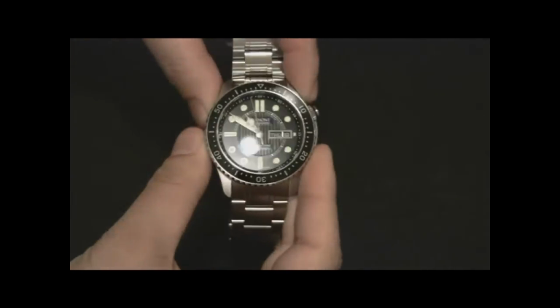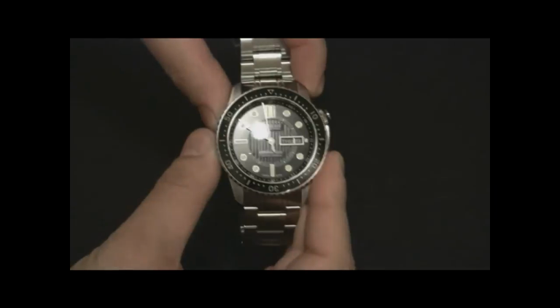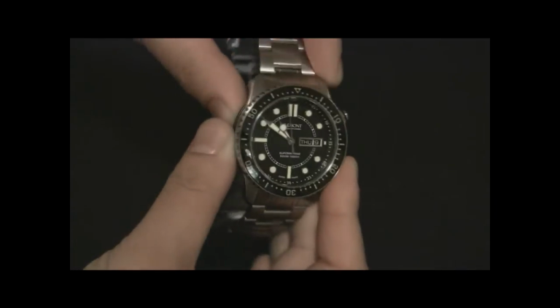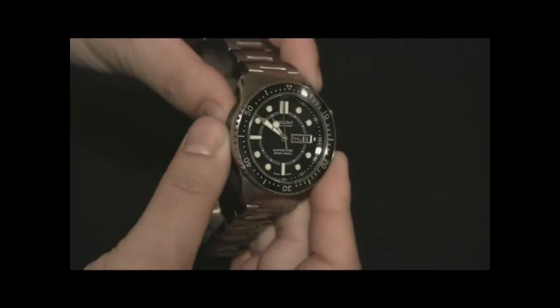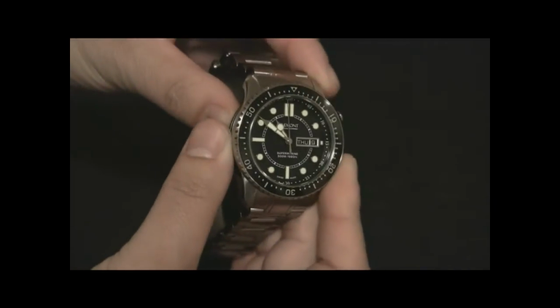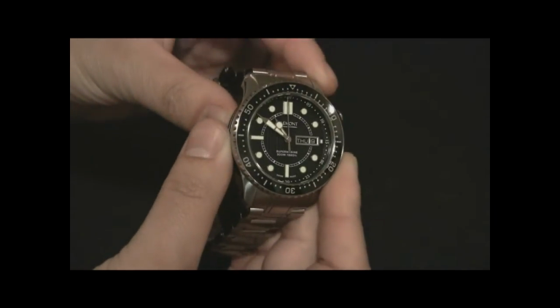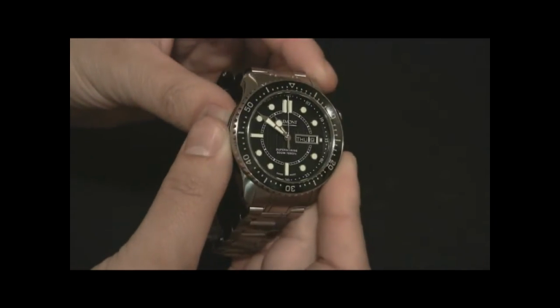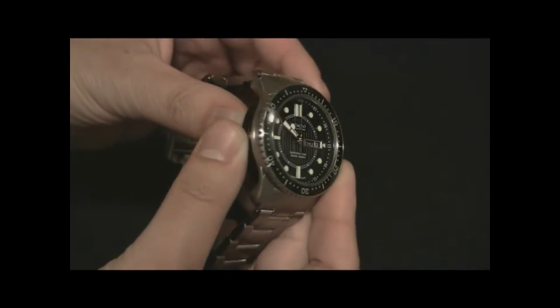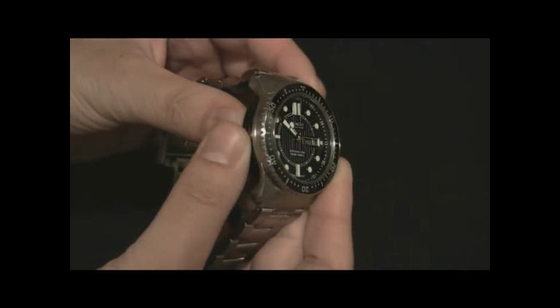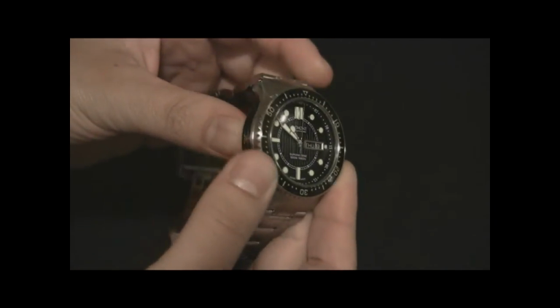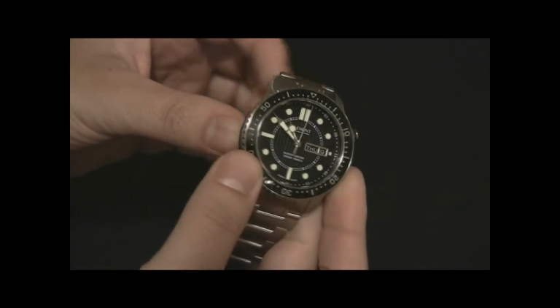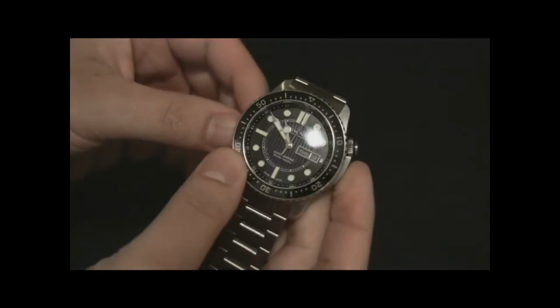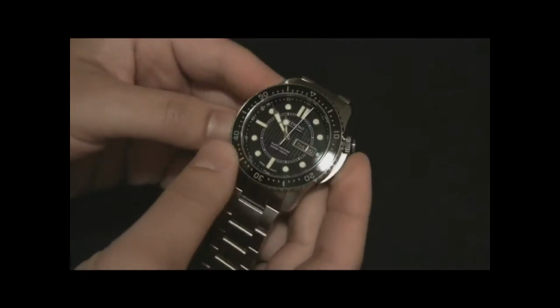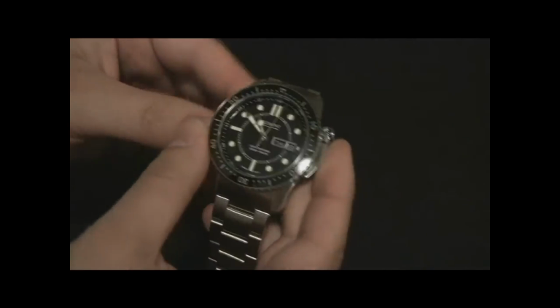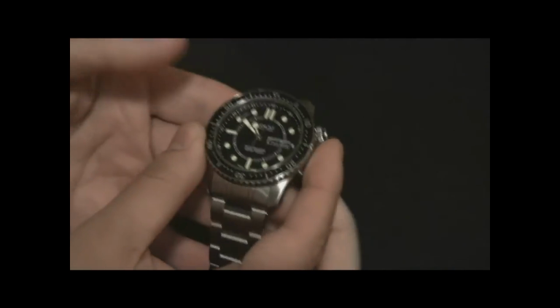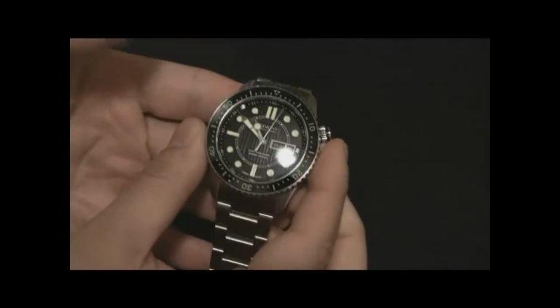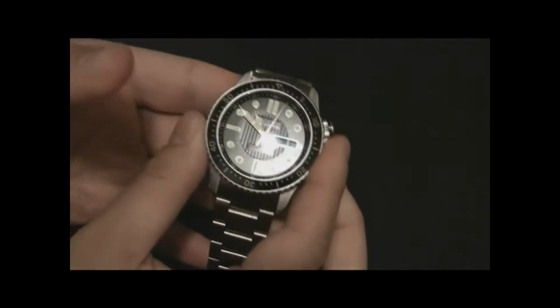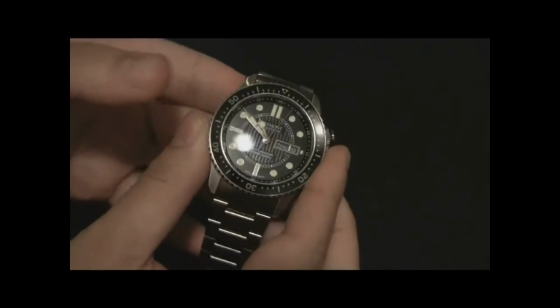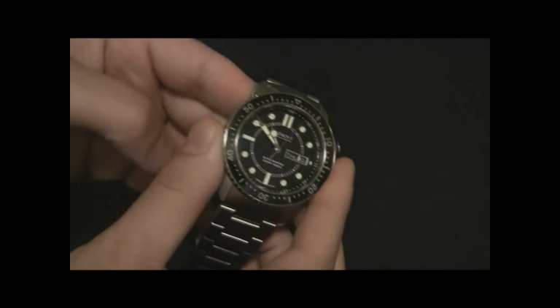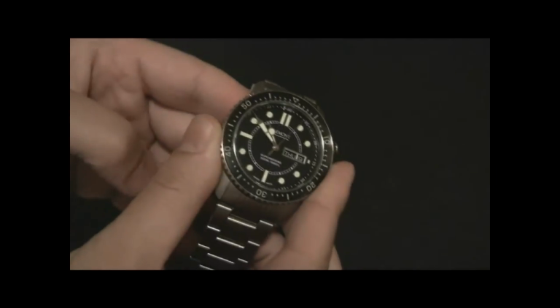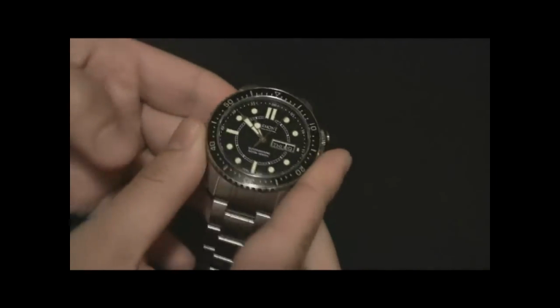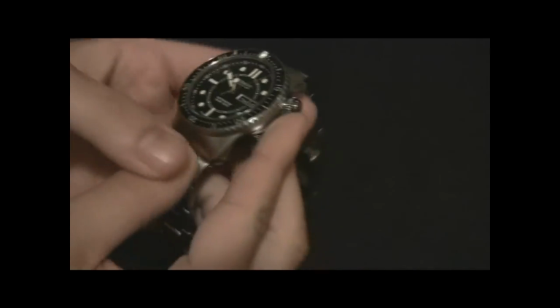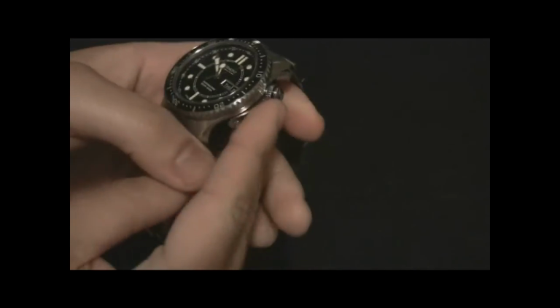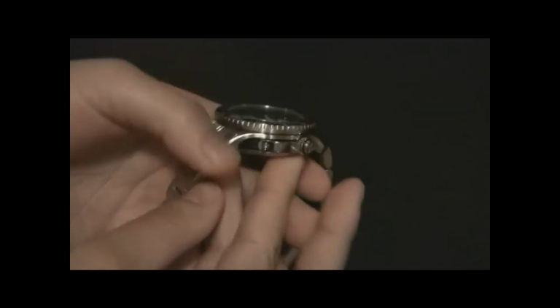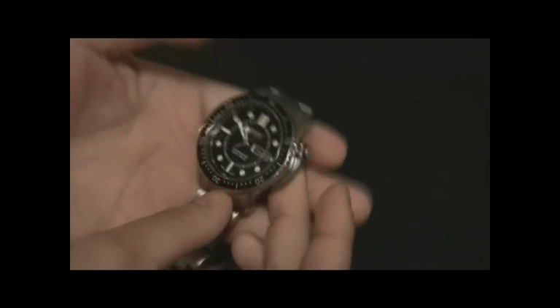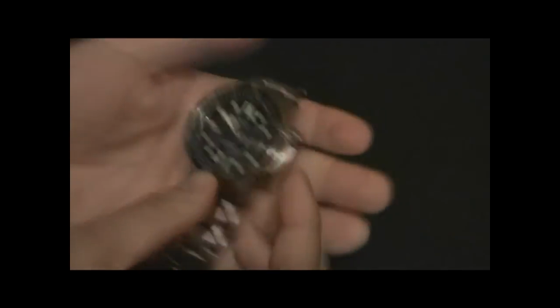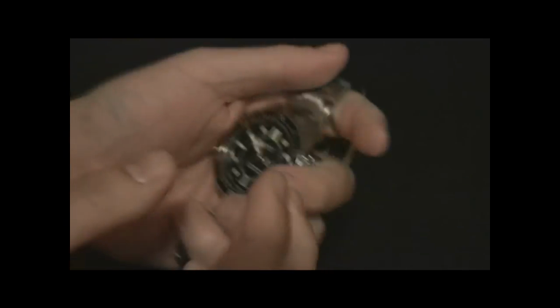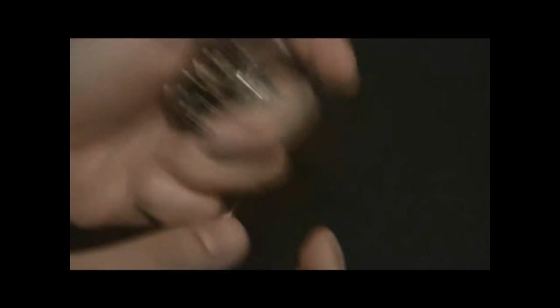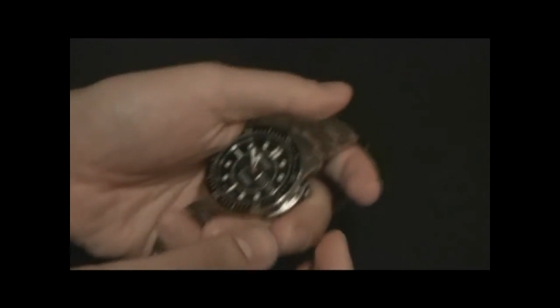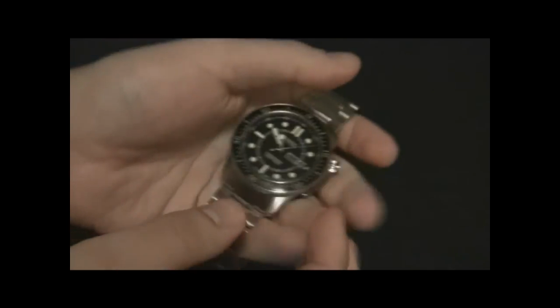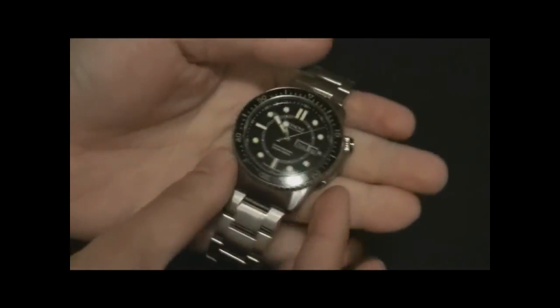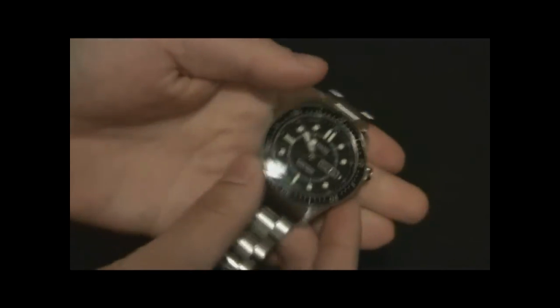This is a retro style dive watch. It's water-resistant to 500 meters. It's 43 millimeters wide in a steel case, and it is solid, and it is heavy, and it is chunky, and I love it.